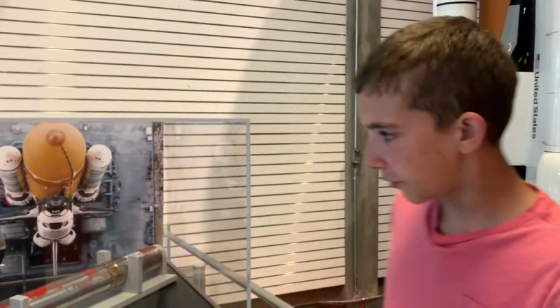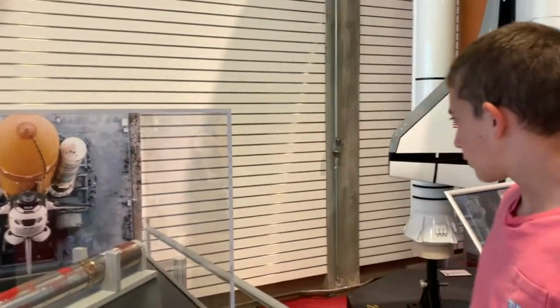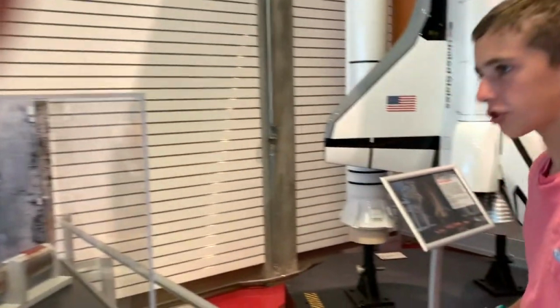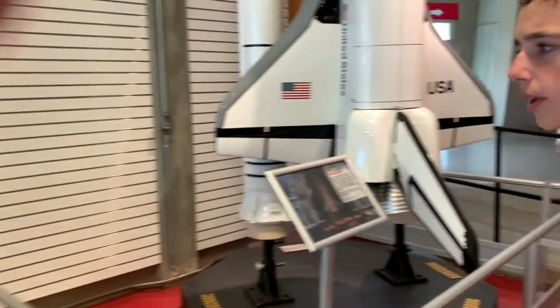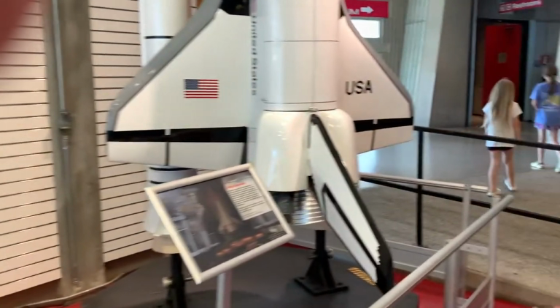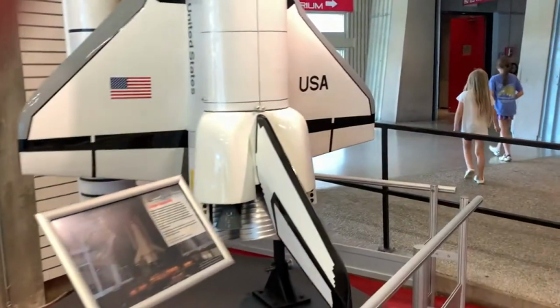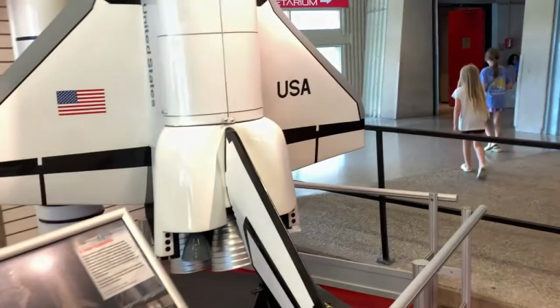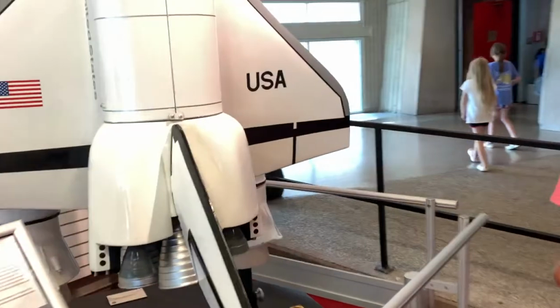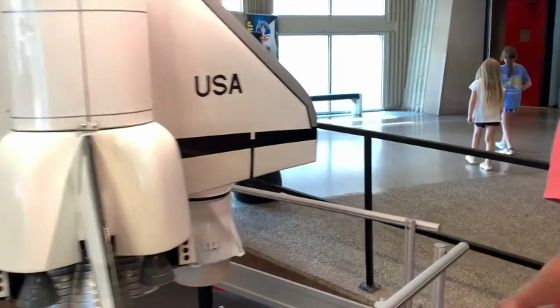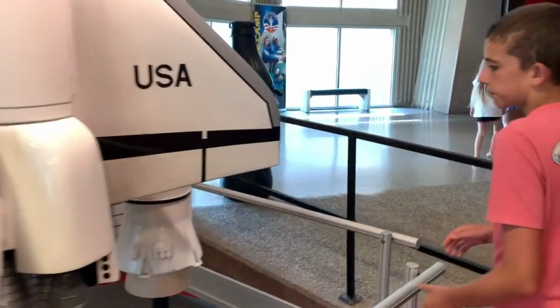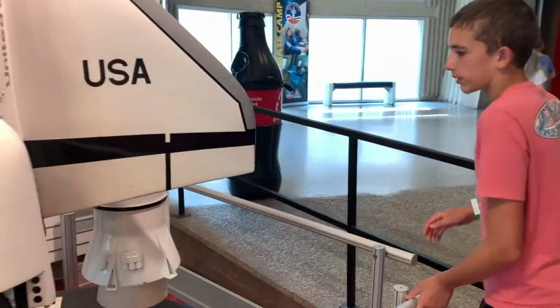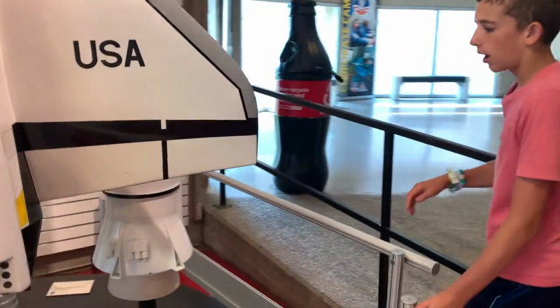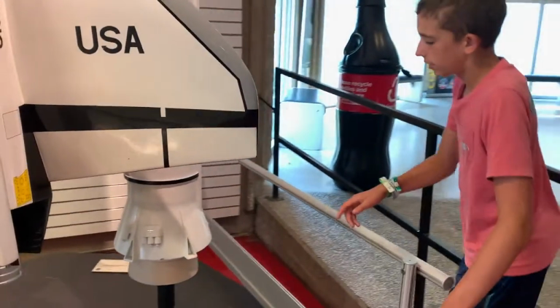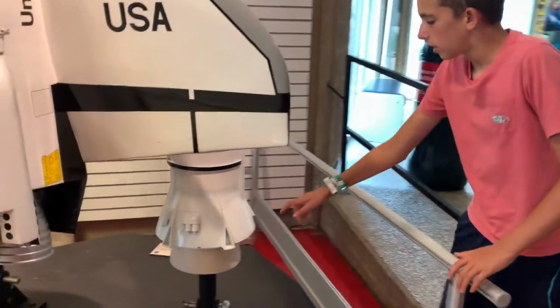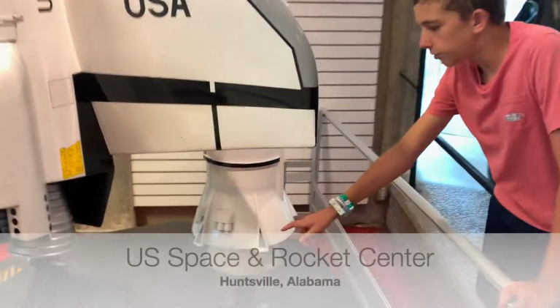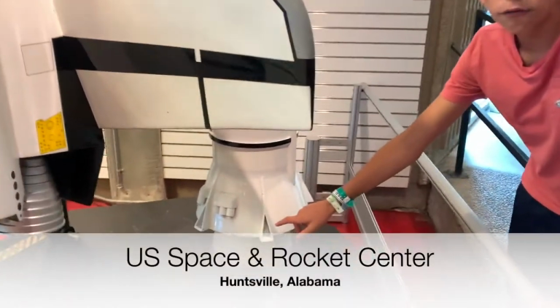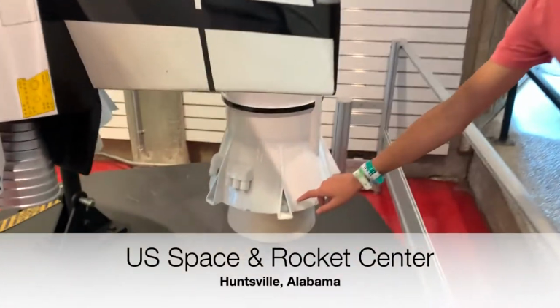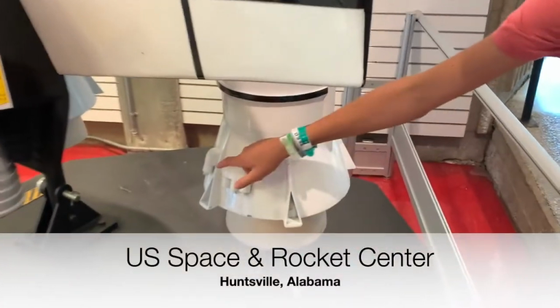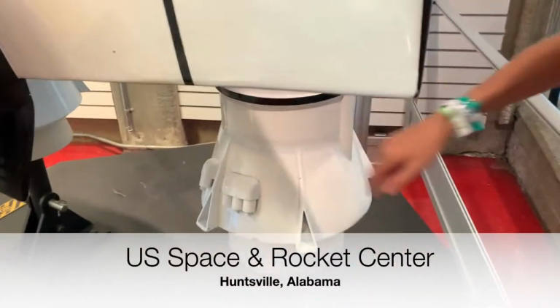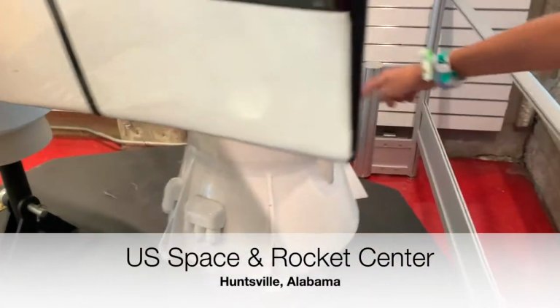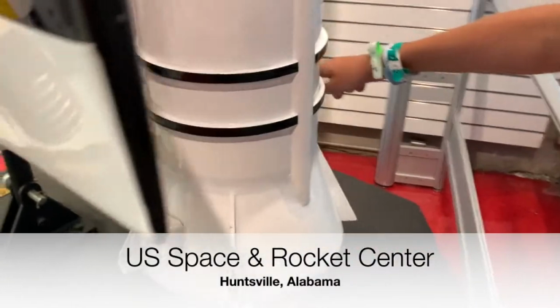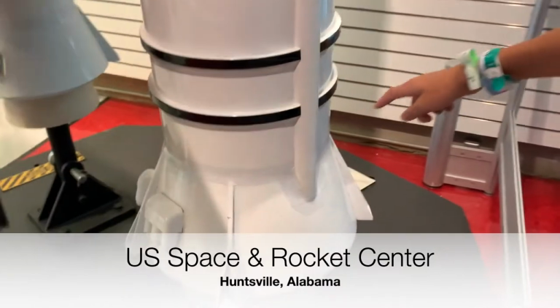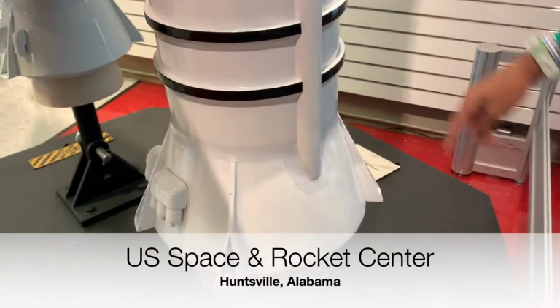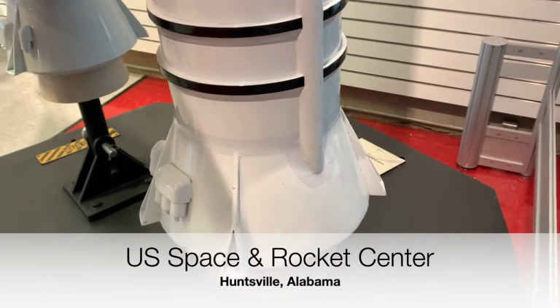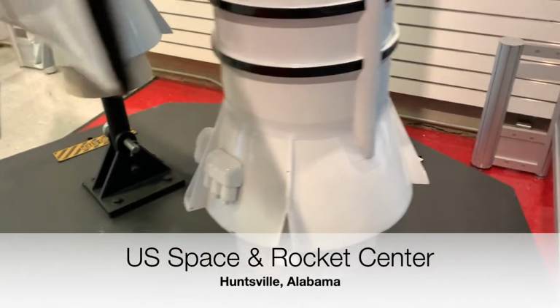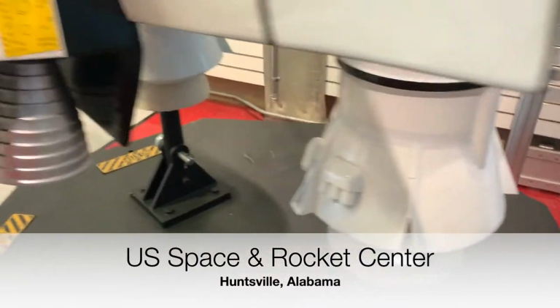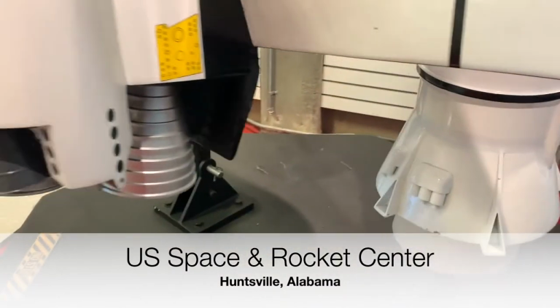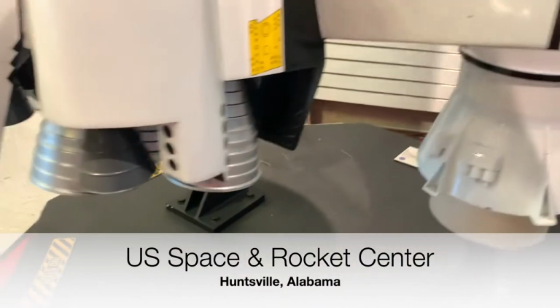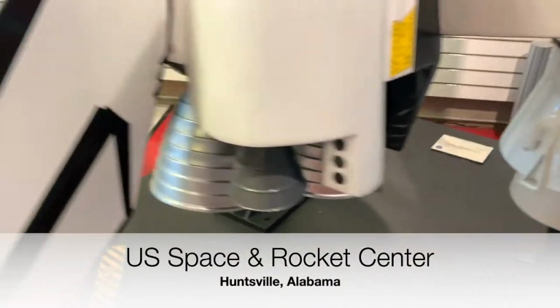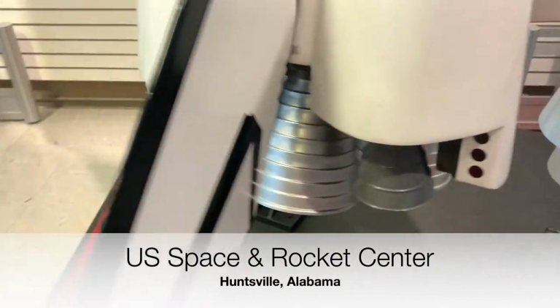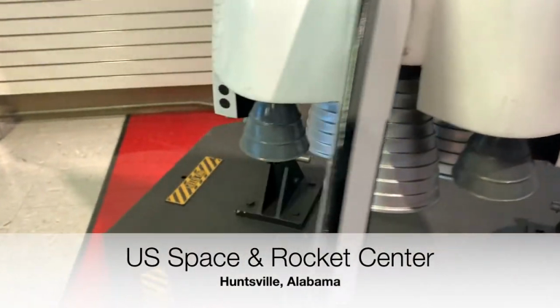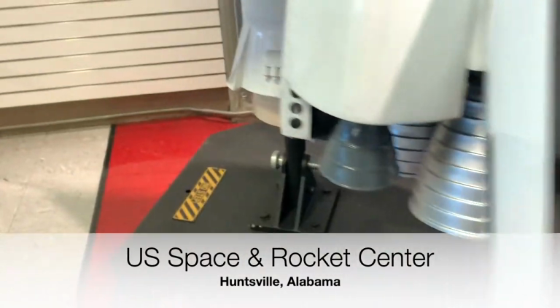So if you come over here, I'll show you where they are. You'd have one, two, and then two on the other side. Each SRB had four of them.